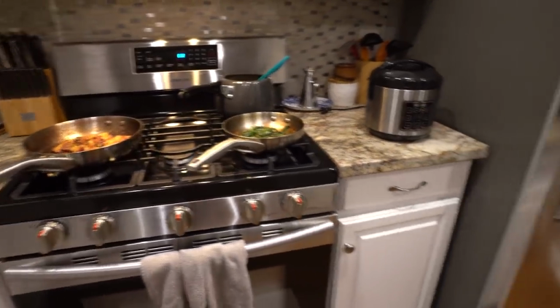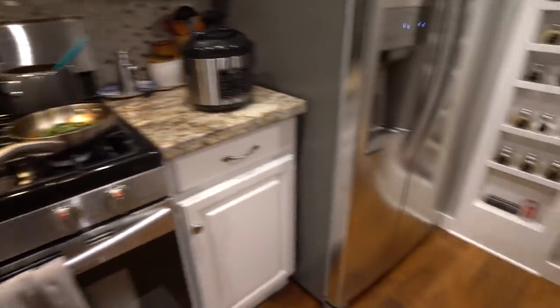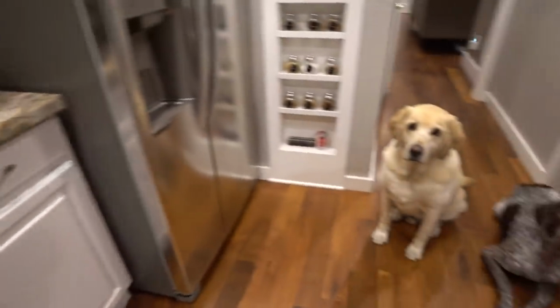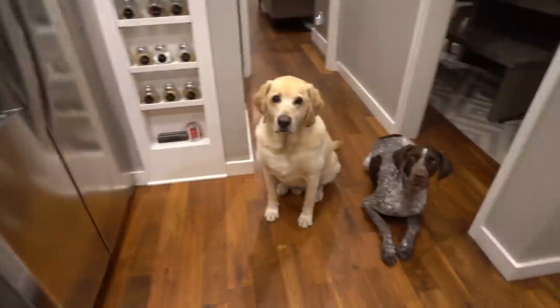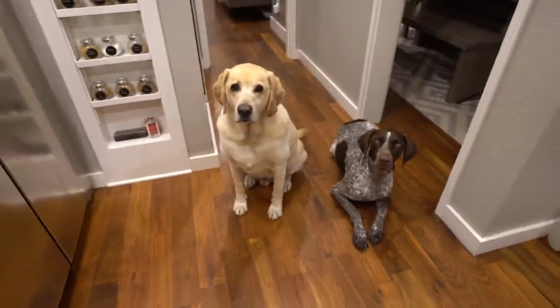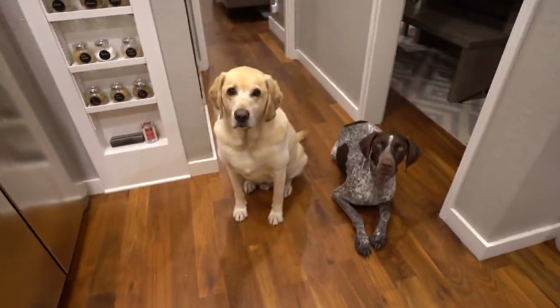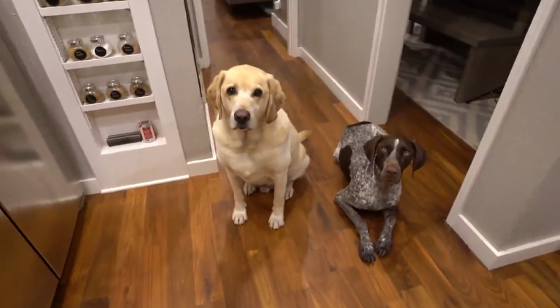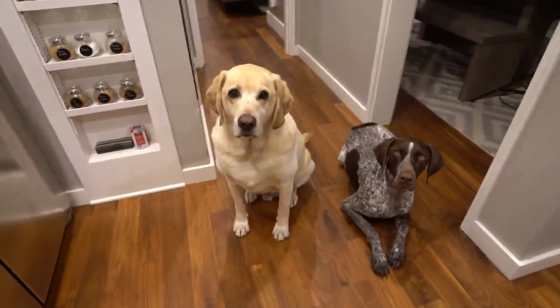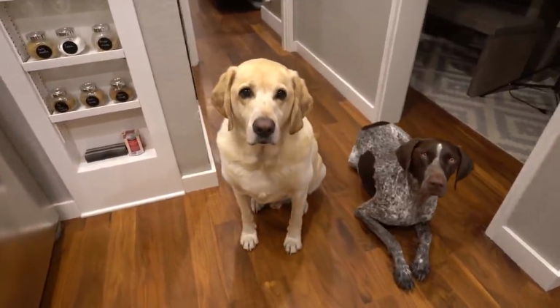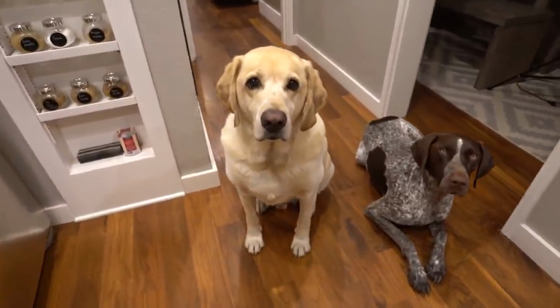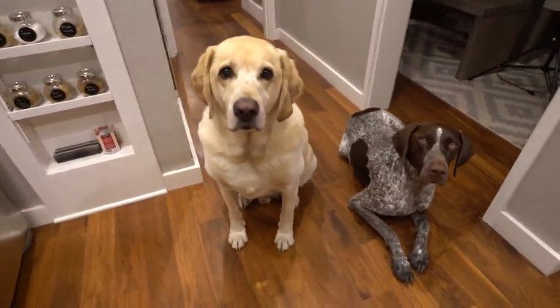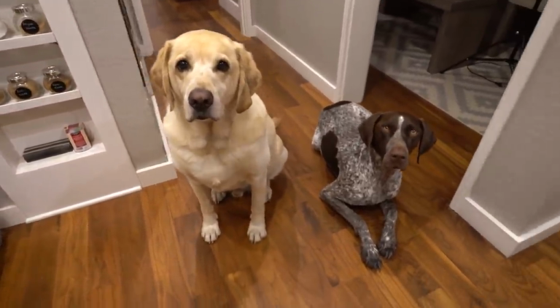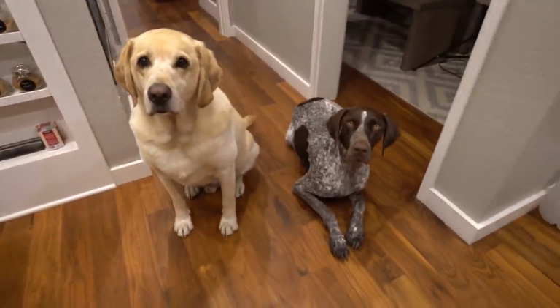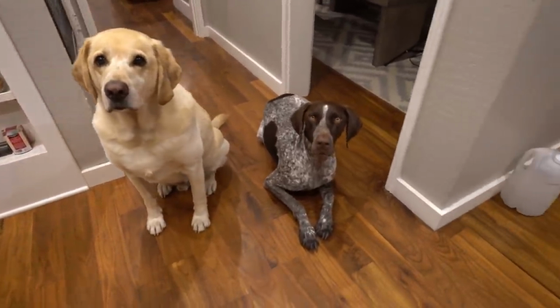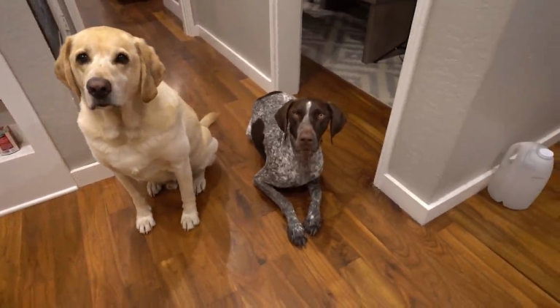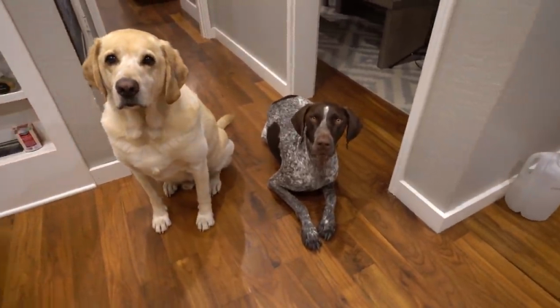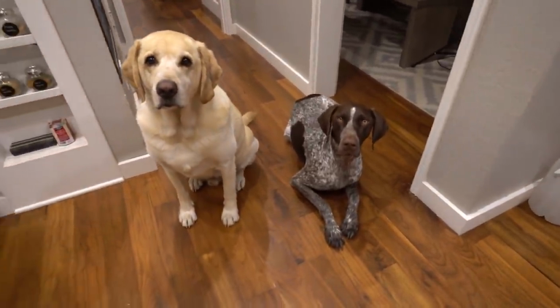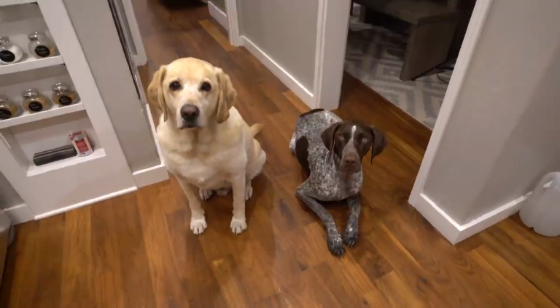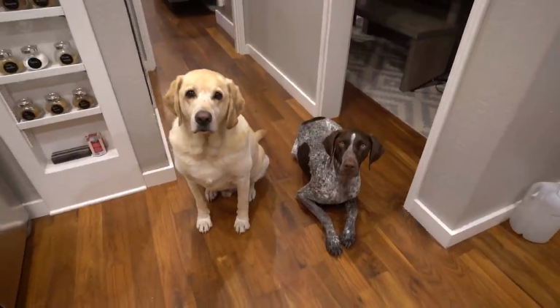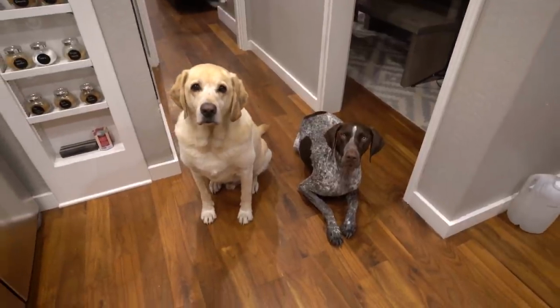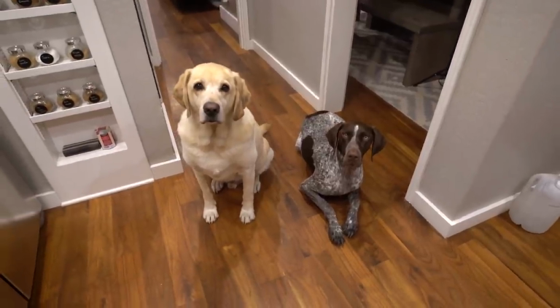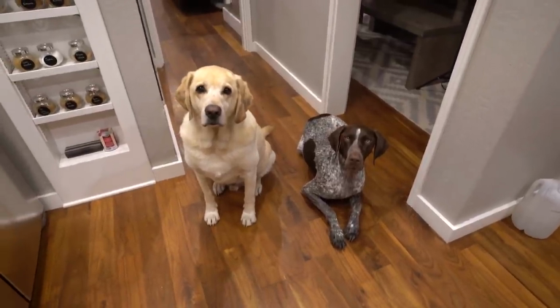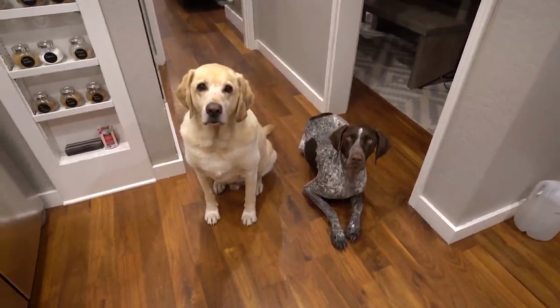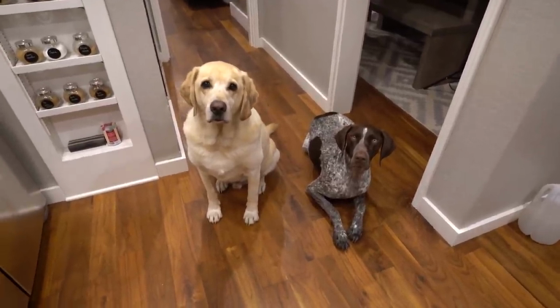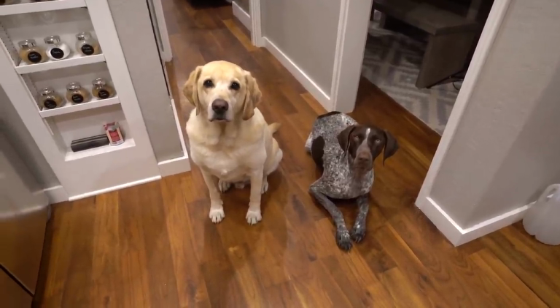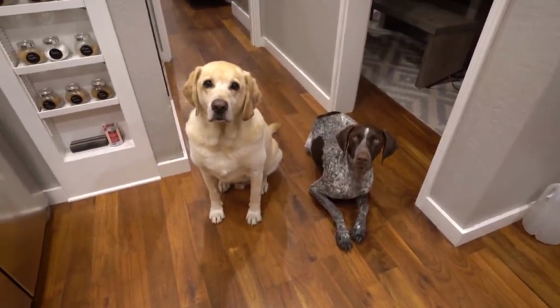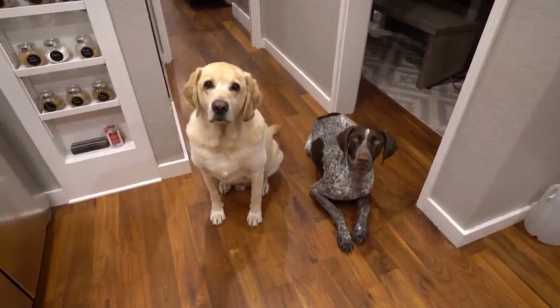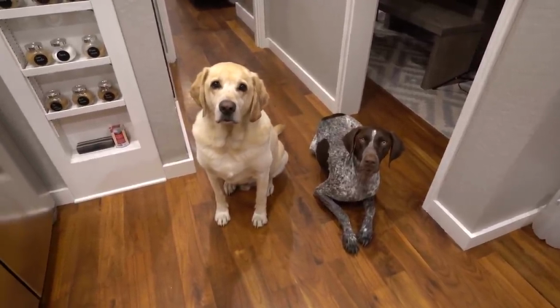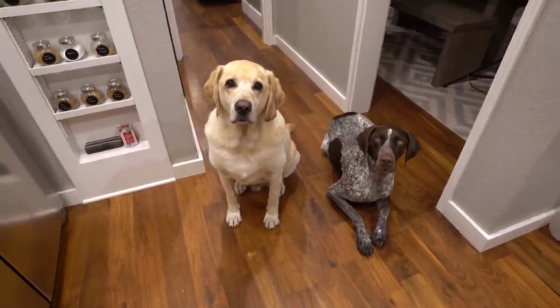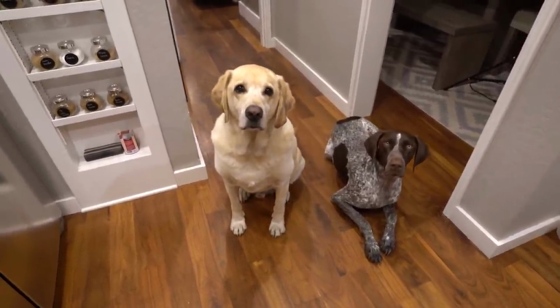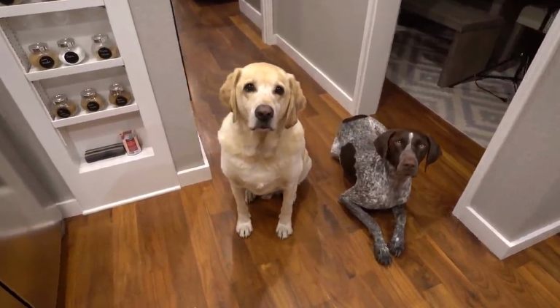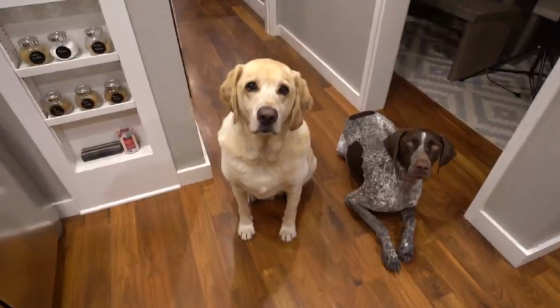Dinner is ready. This is where Zazu and Wally sit when I cook — my little helpers in the kitchen. The dinner is ready and it's ready to be served.